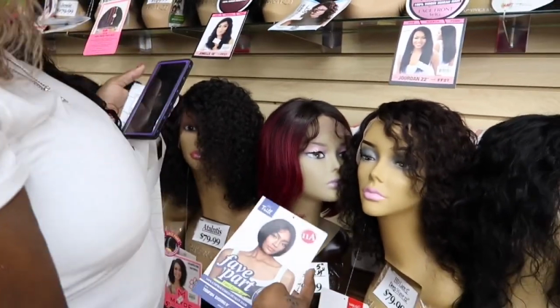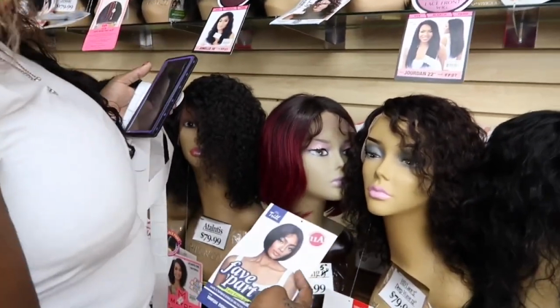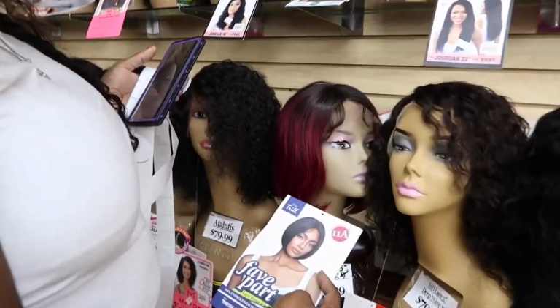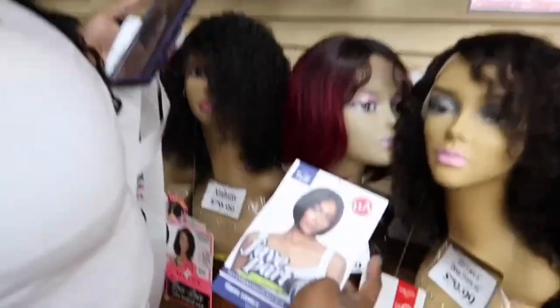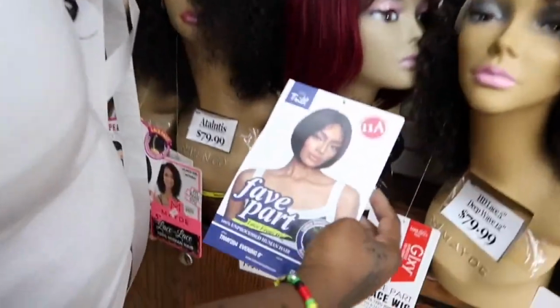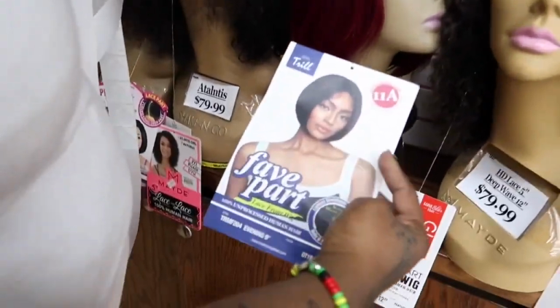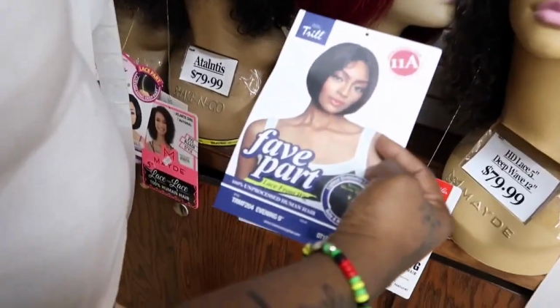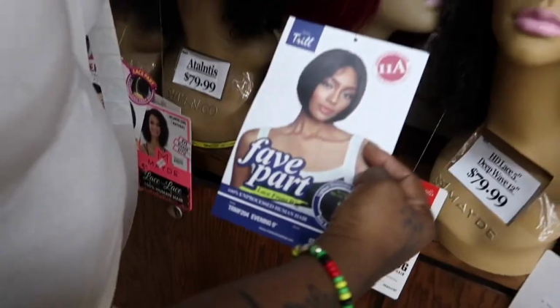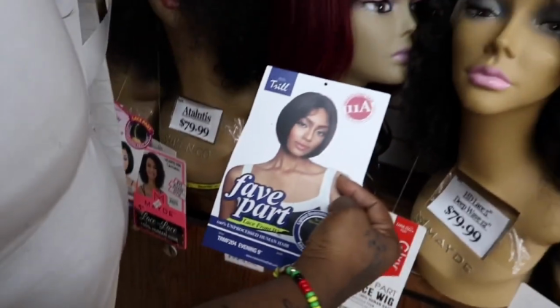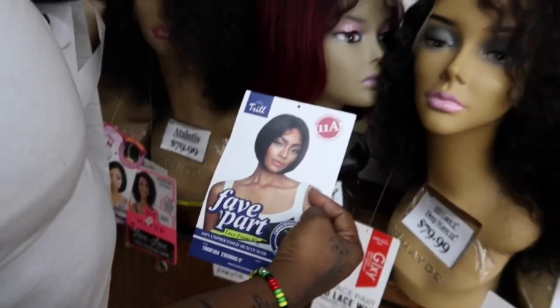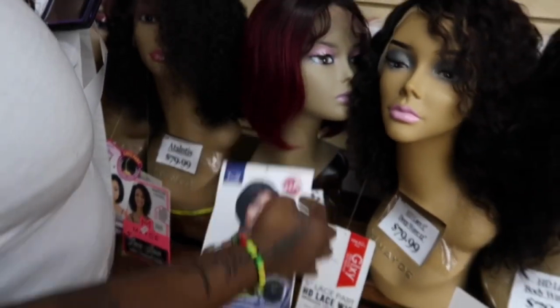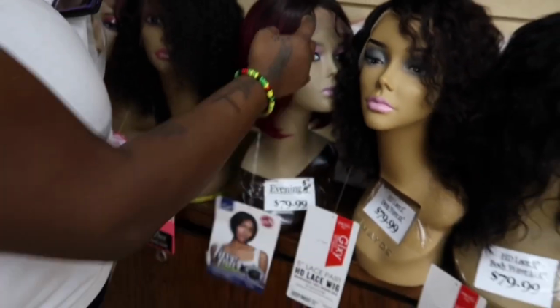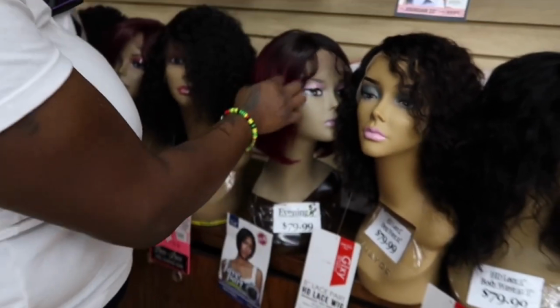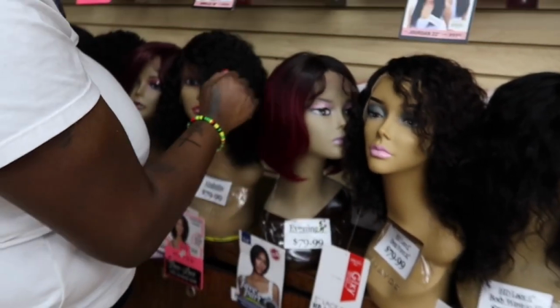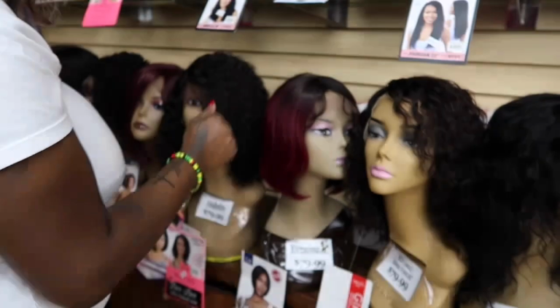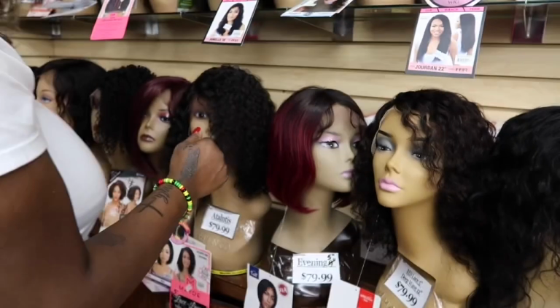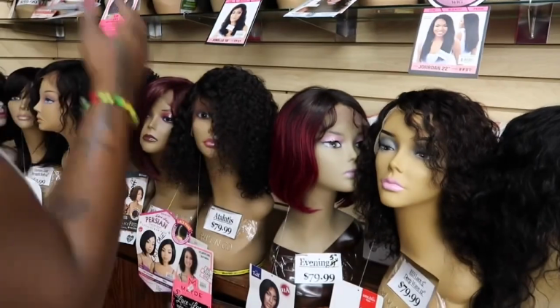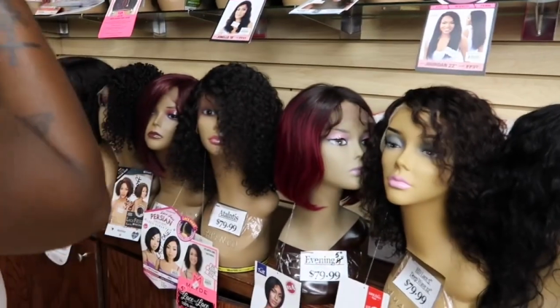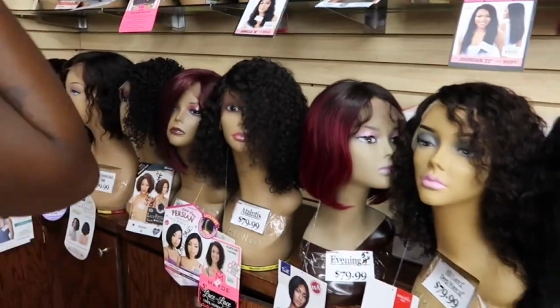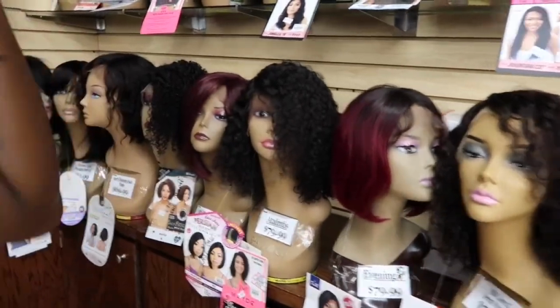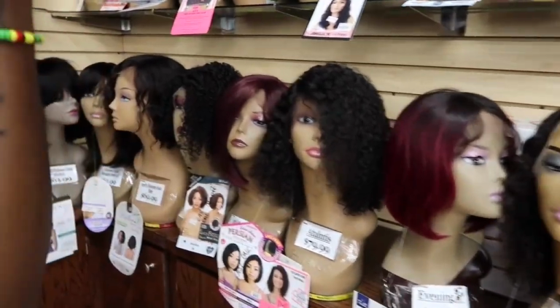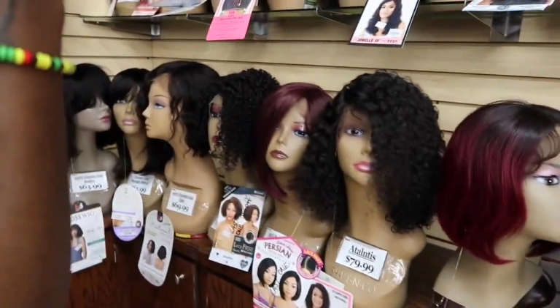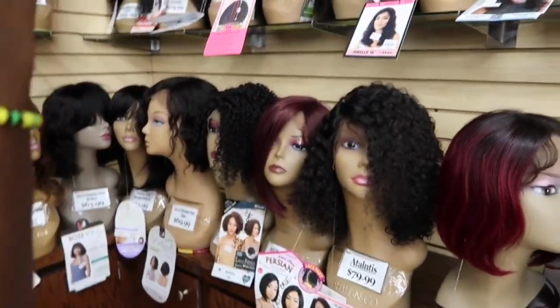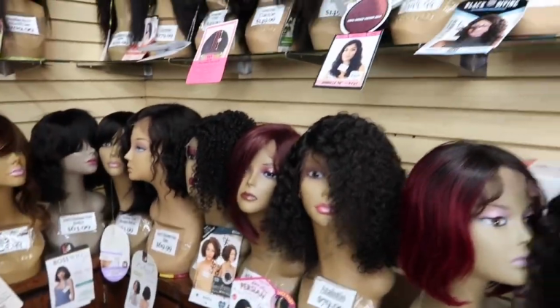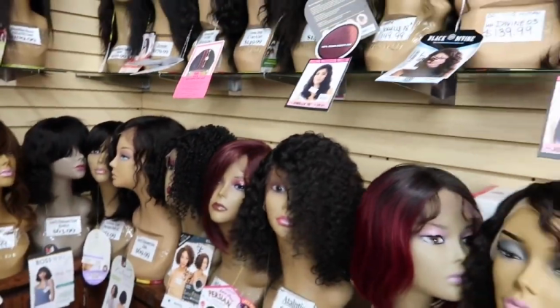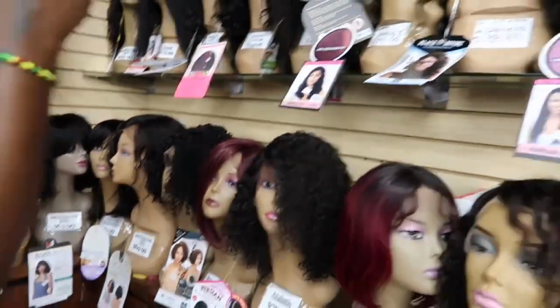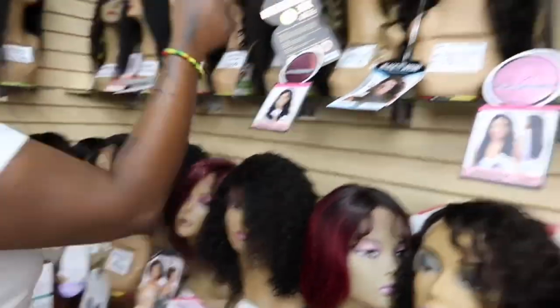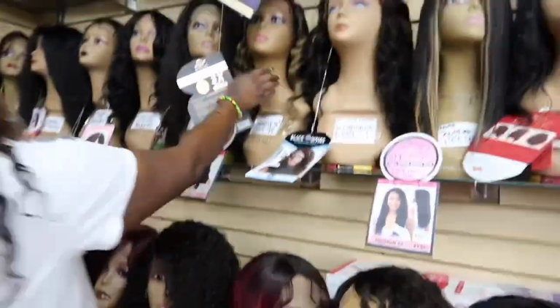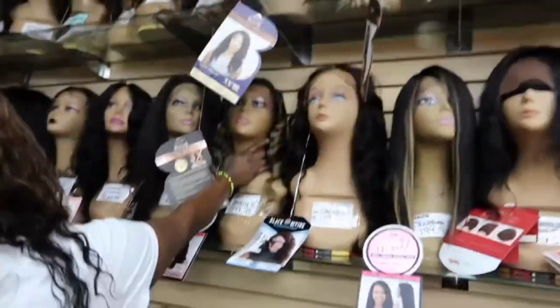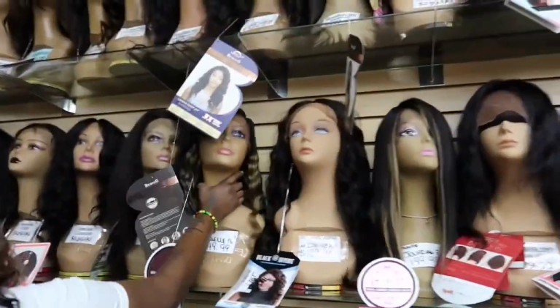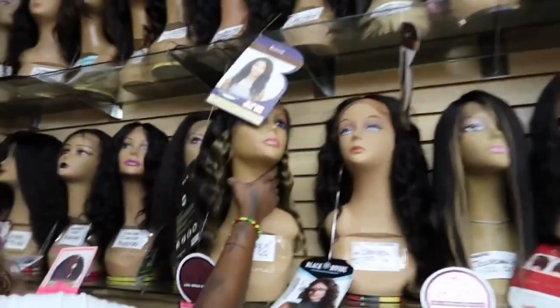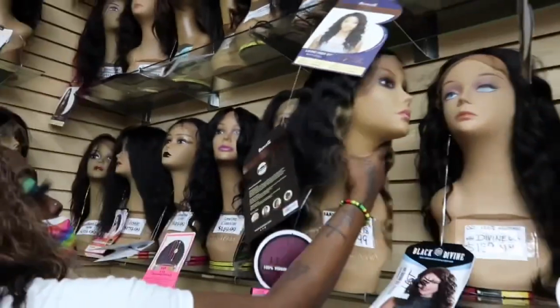The Dora bob right here — she's five inches. Oh my god, that's why y'all like the Dora, you know. I mean it's cute, it can be okay.